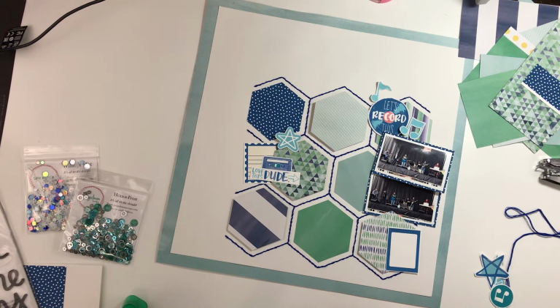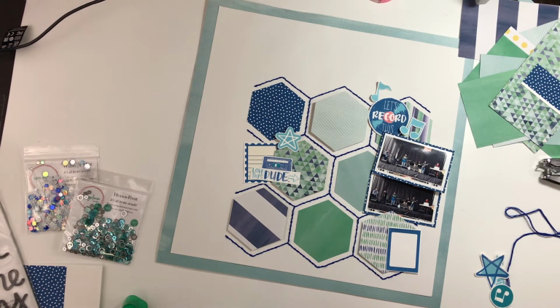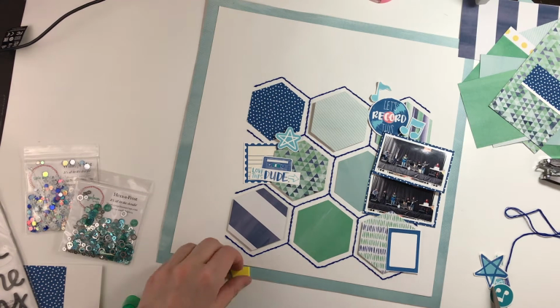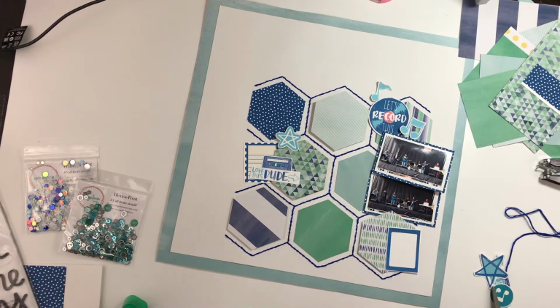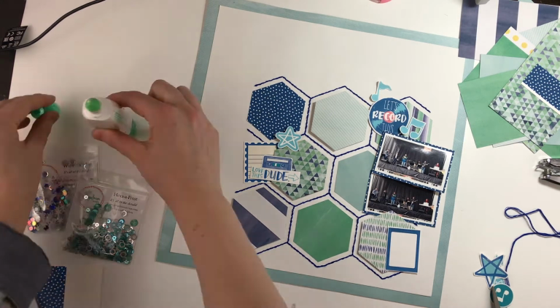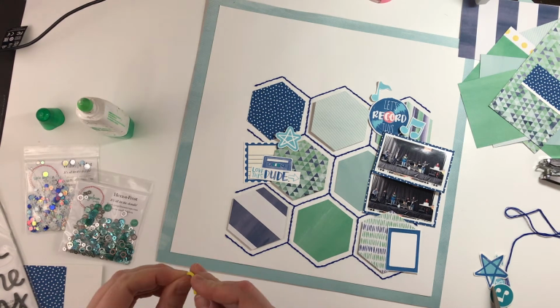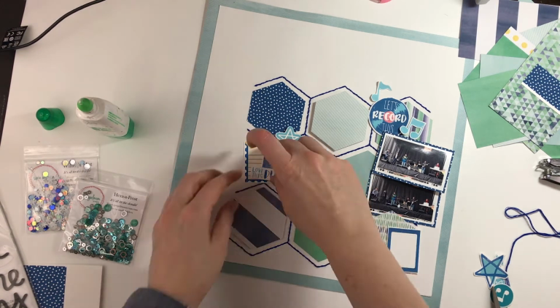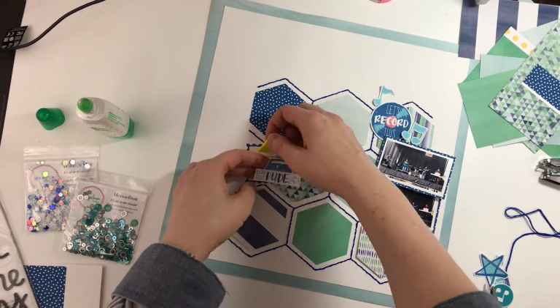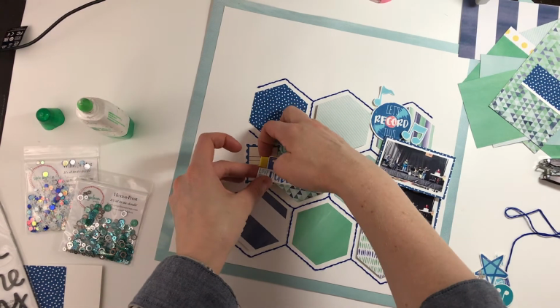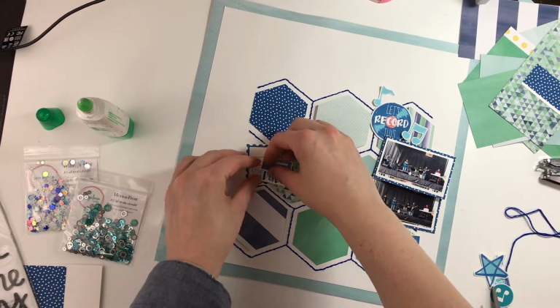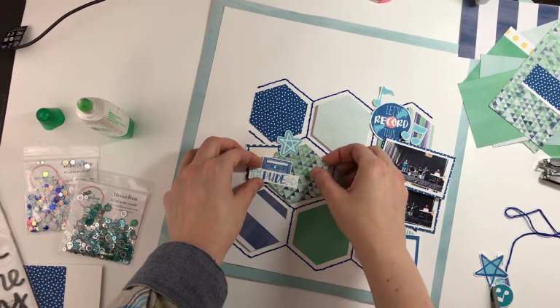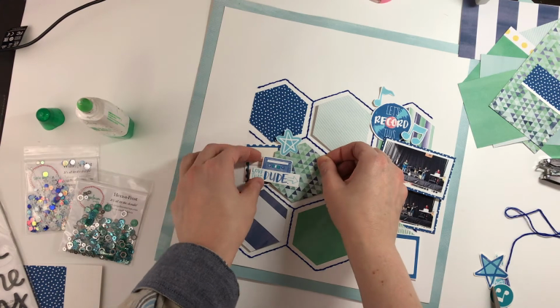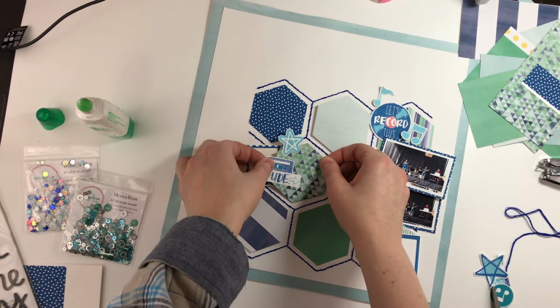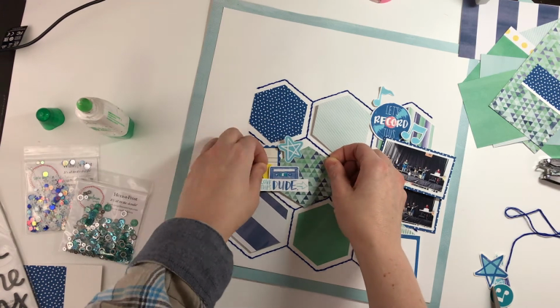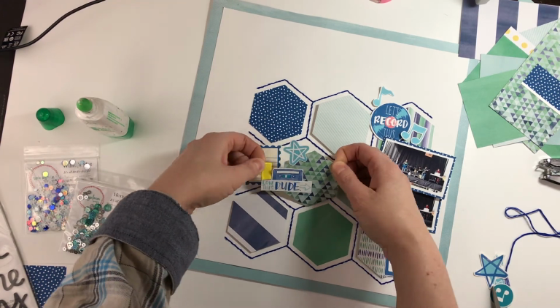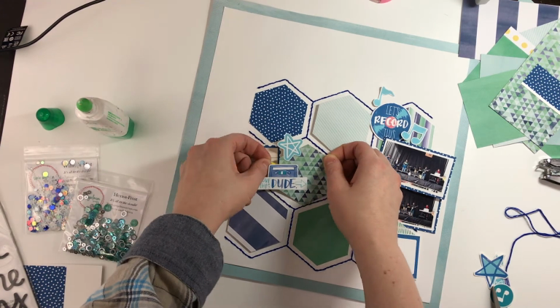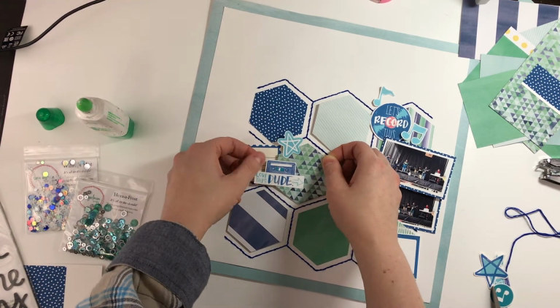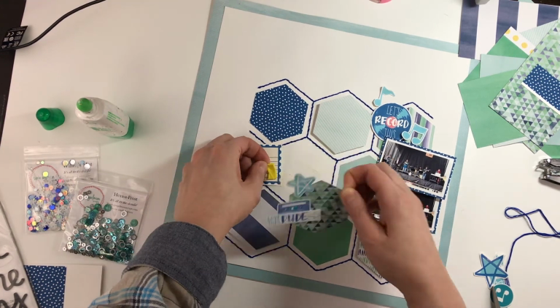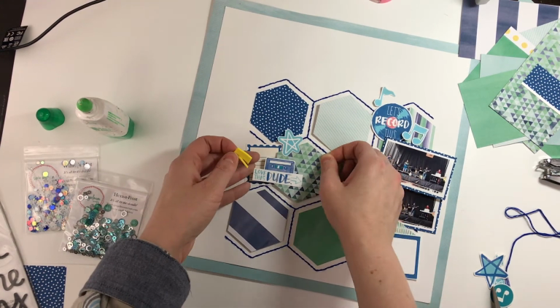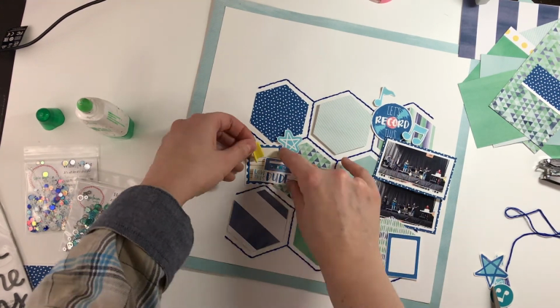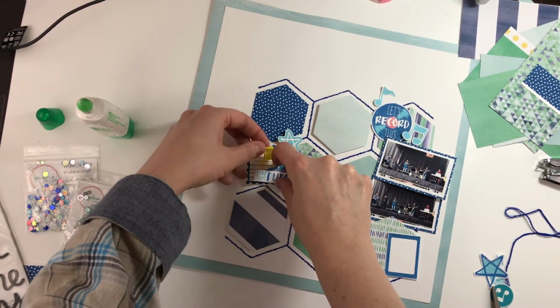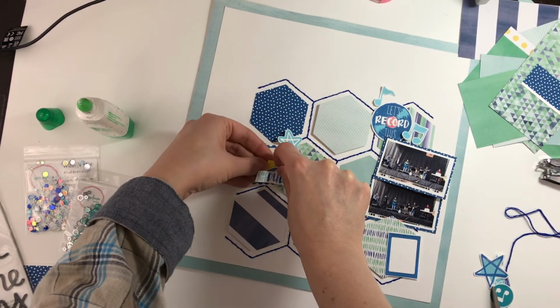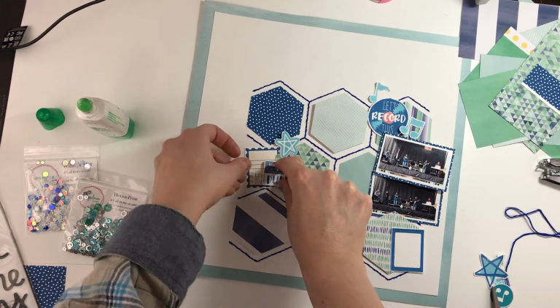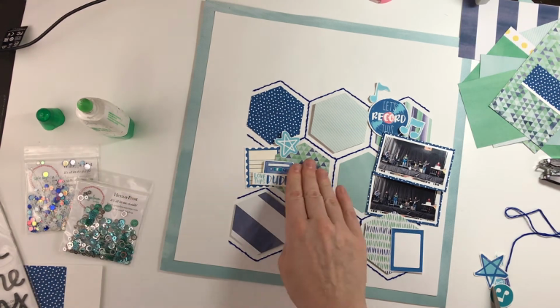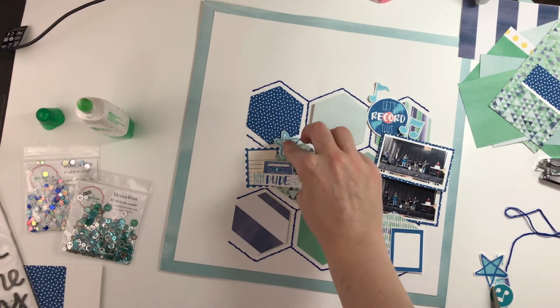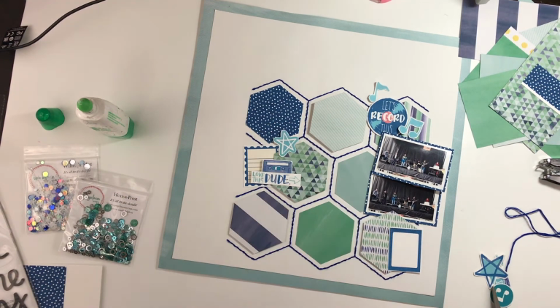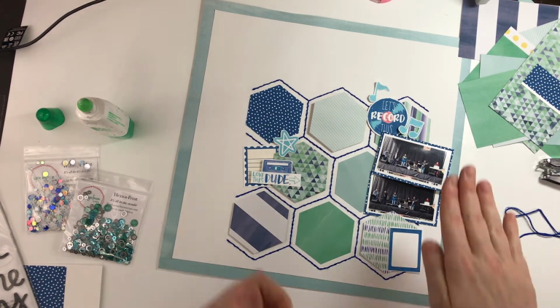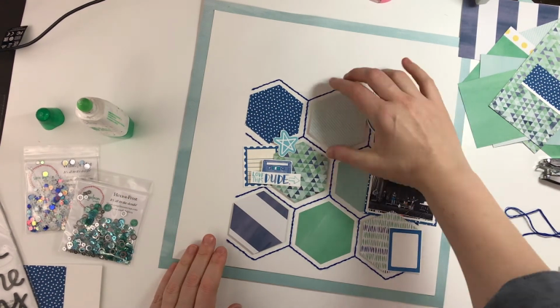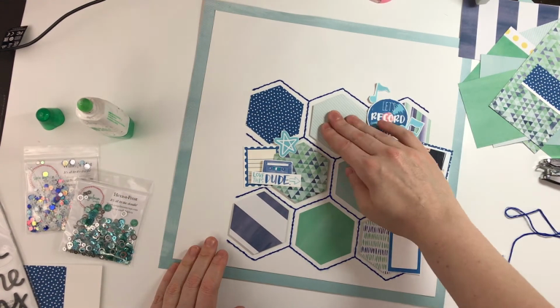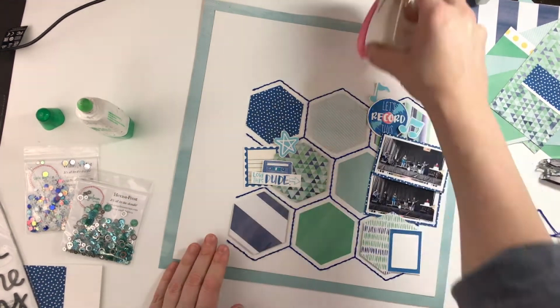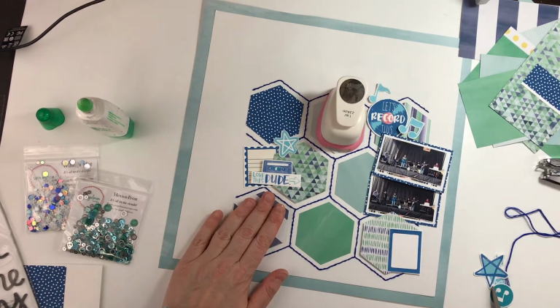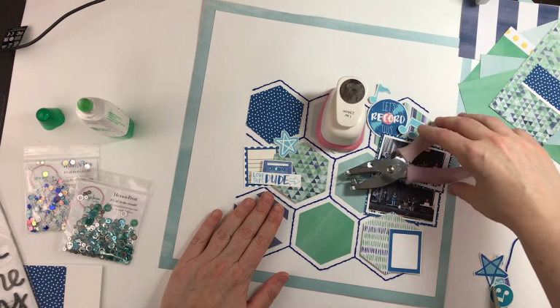I'm using some die cuts — these are all ones I printed off from the digital collection. I could size them to whatever size I wanted and they worked out perfectly. There's a whole bunch of little music notes and things in there.